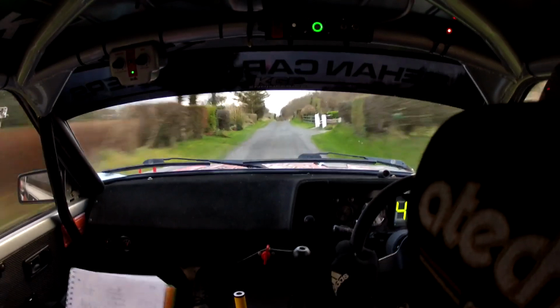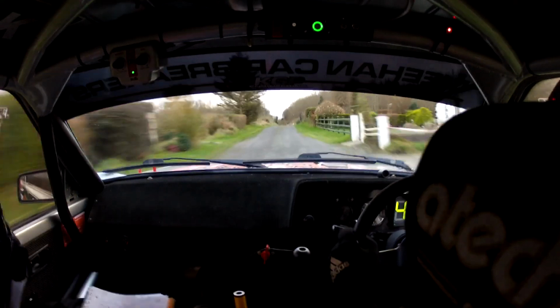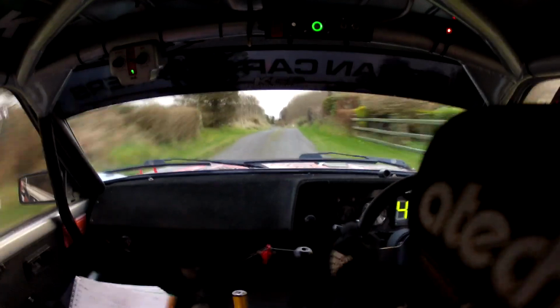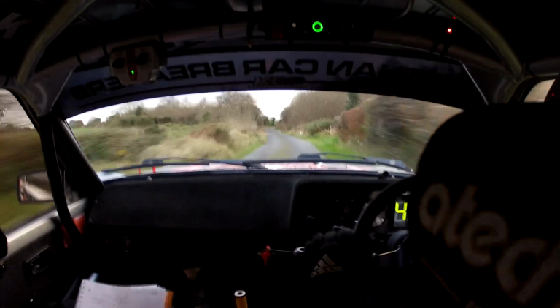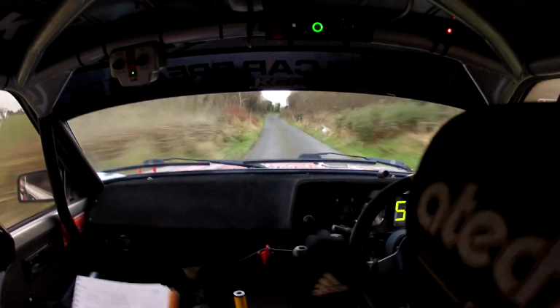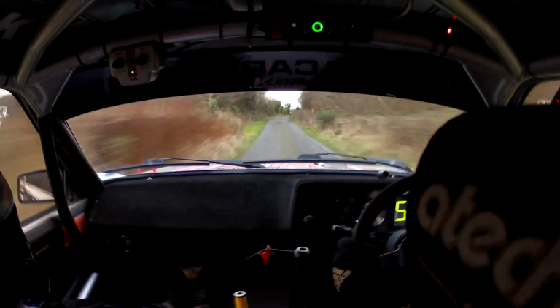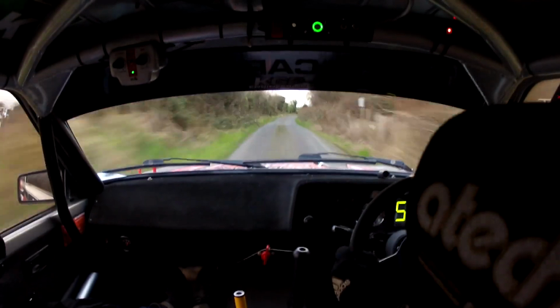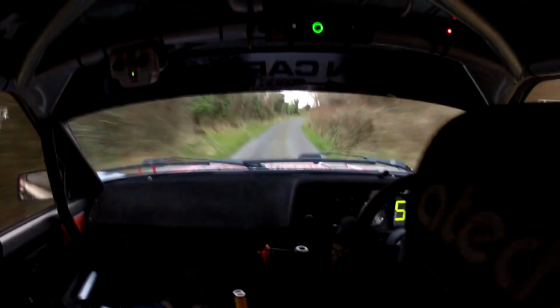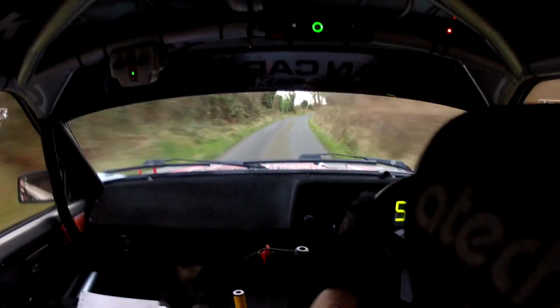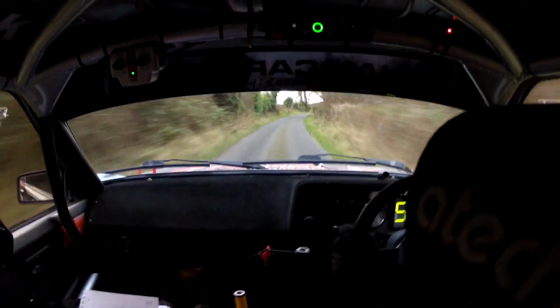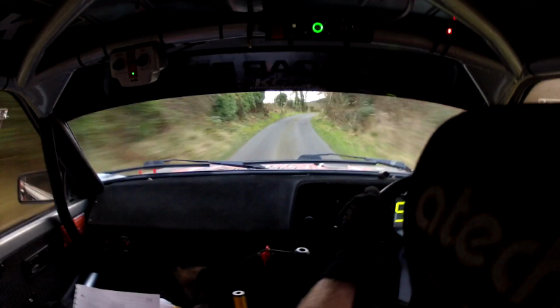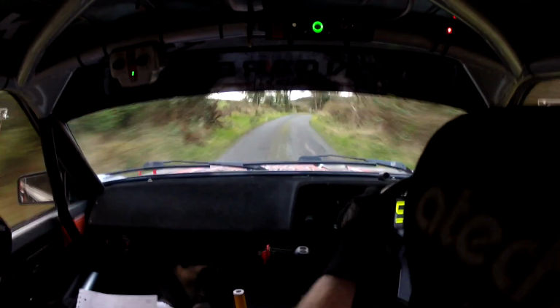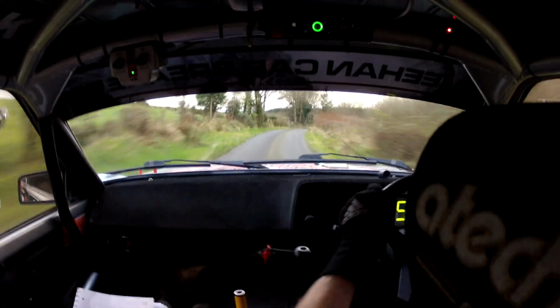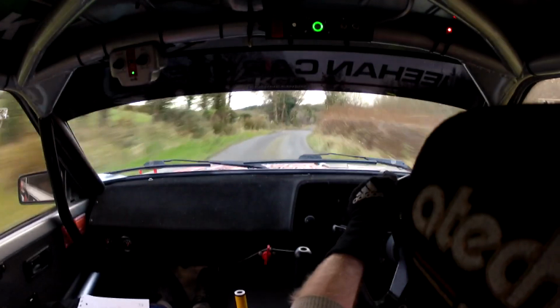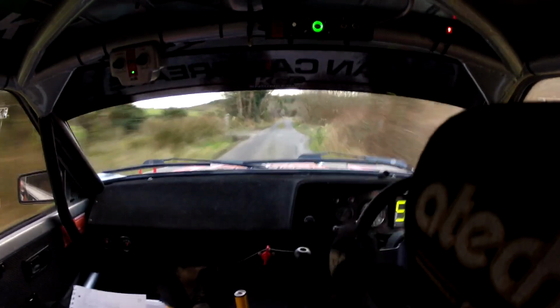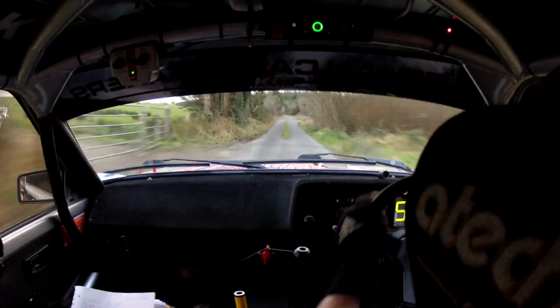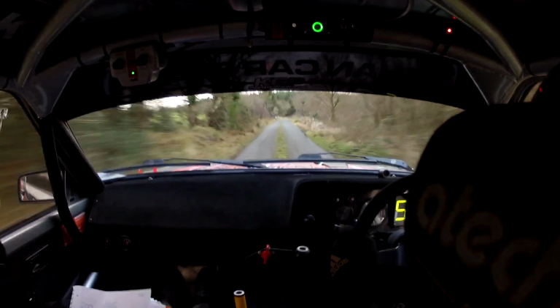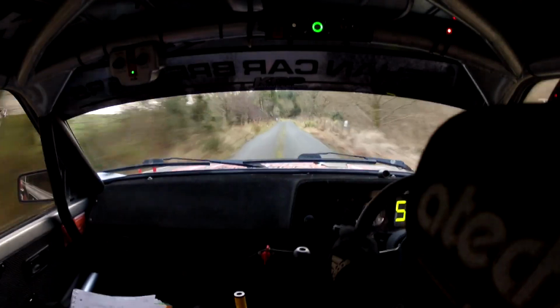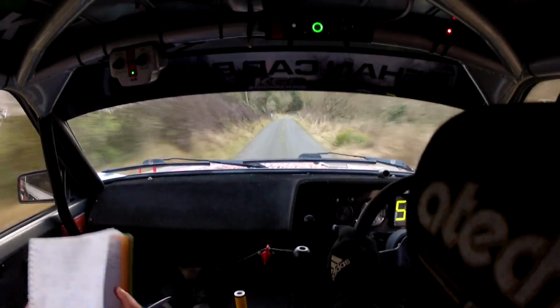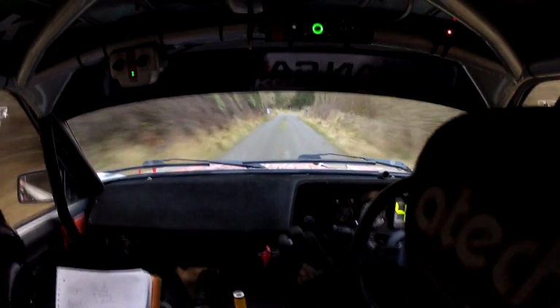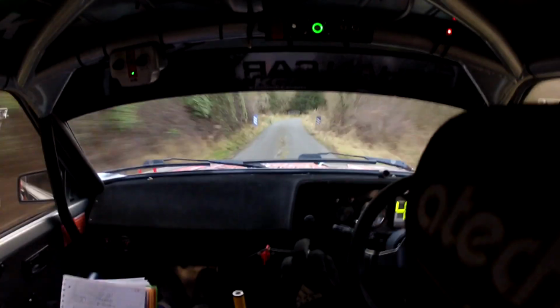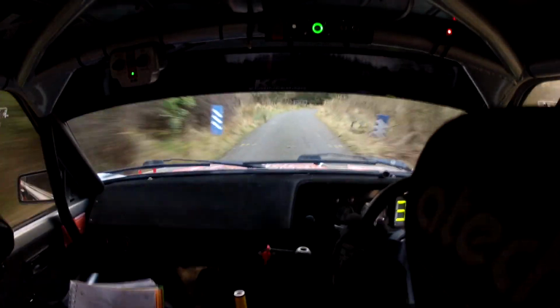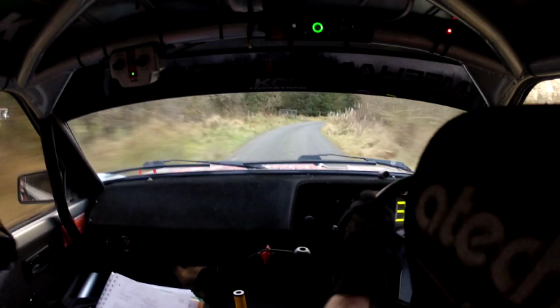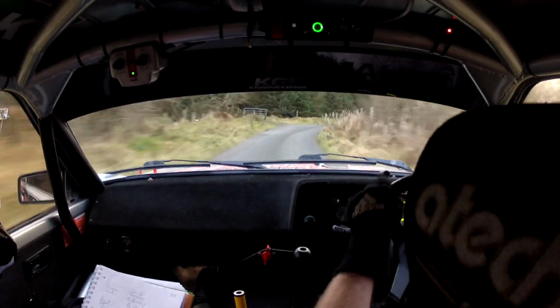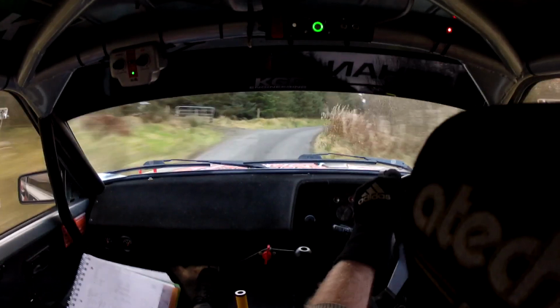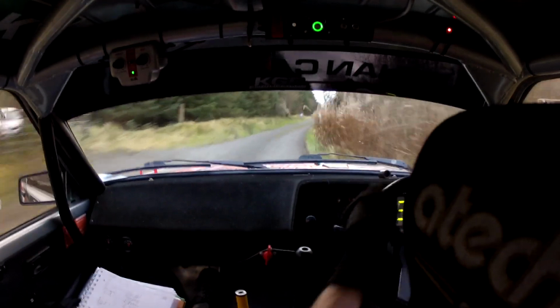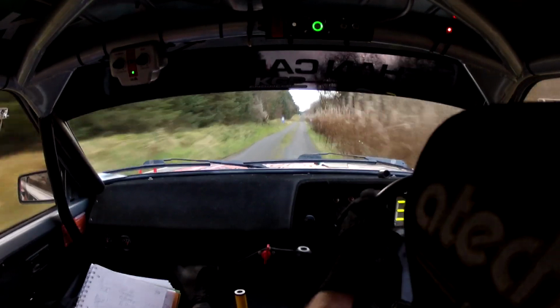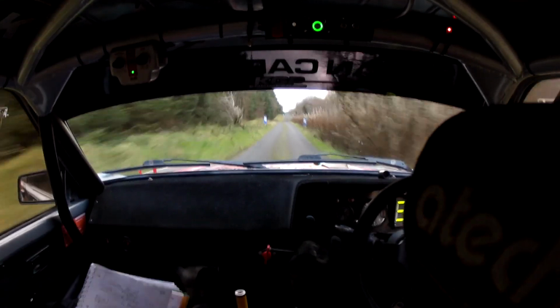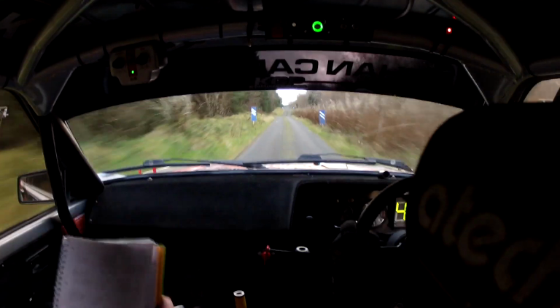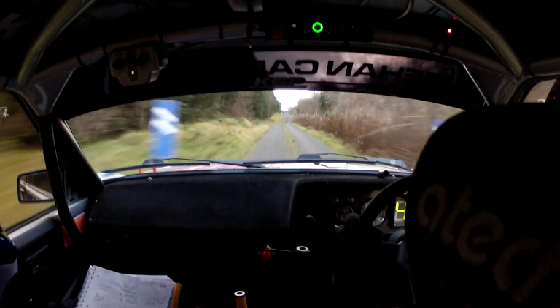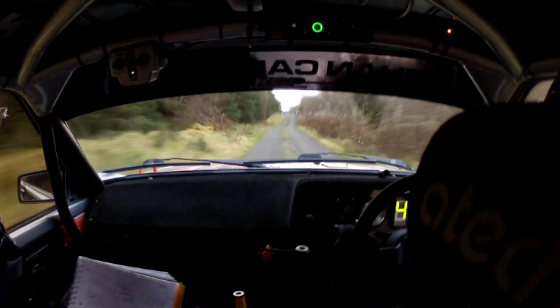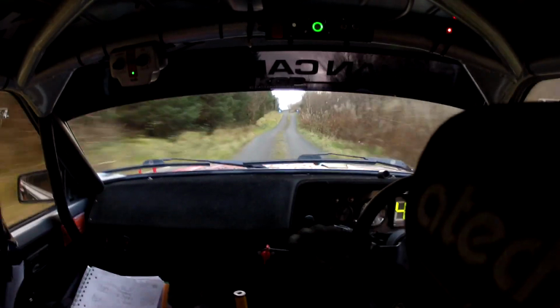120, 2 right minus, repeat minus. 140, 3 right minus. 3 right minus here. 200 over a flat crest. Keep an eye for your one board. Chicane, right entry, 4 parts.